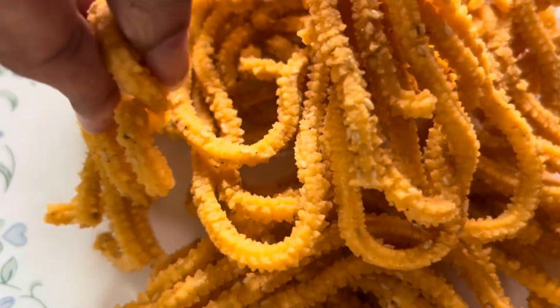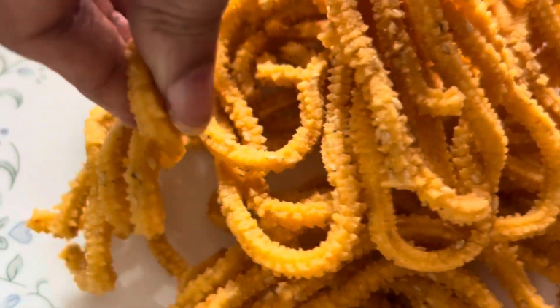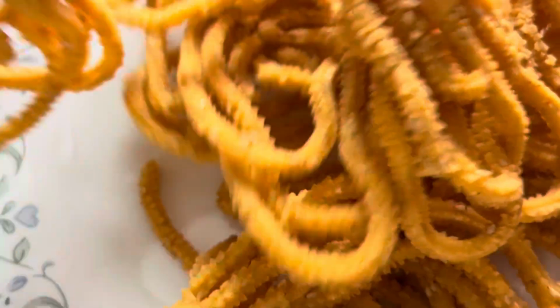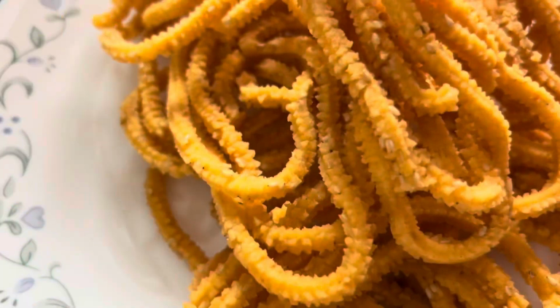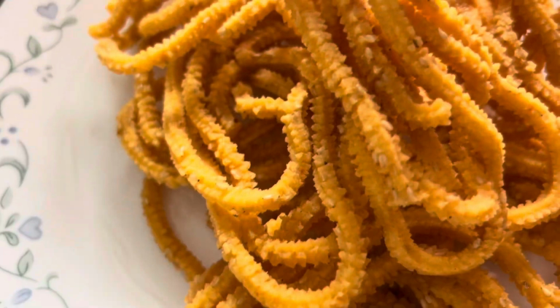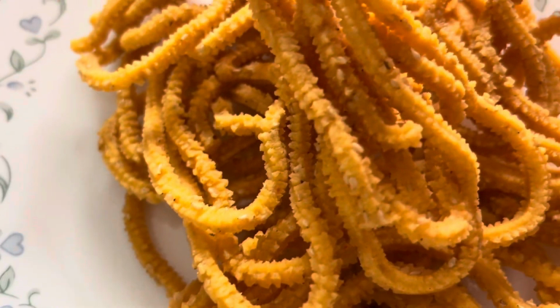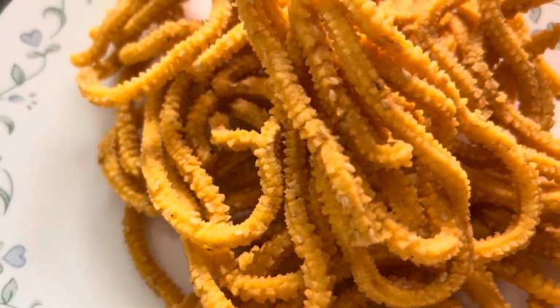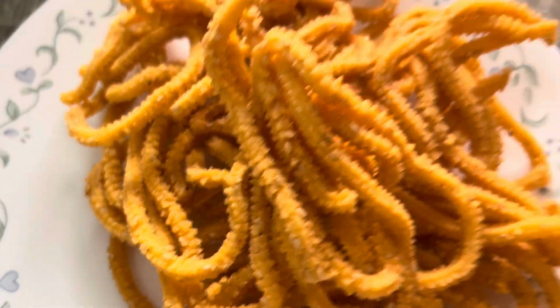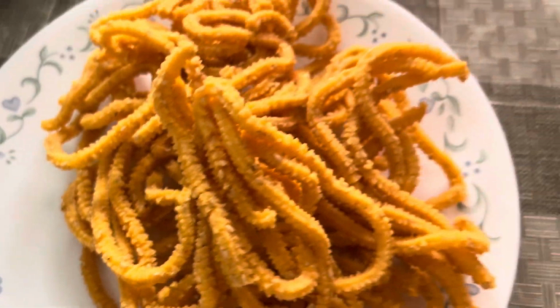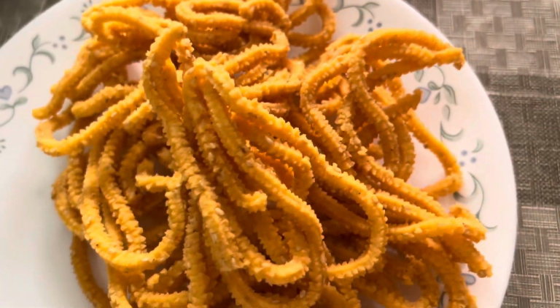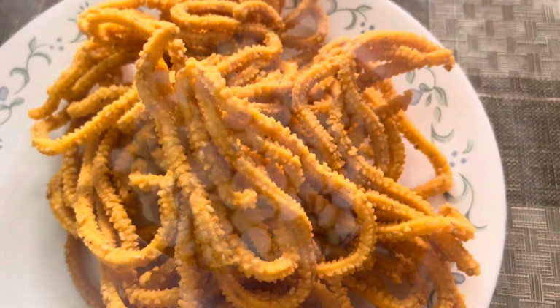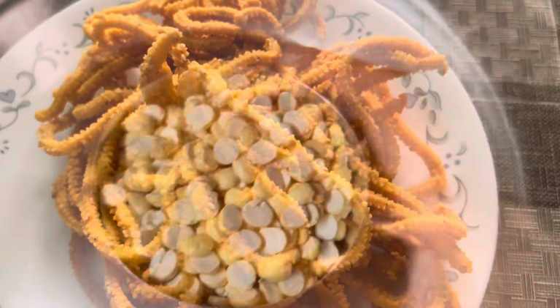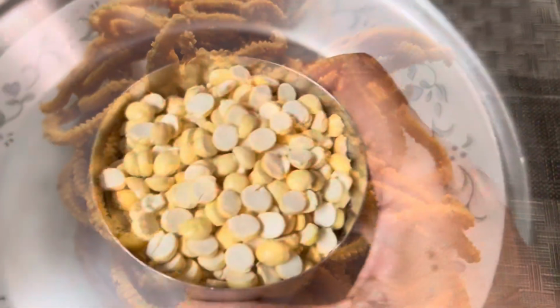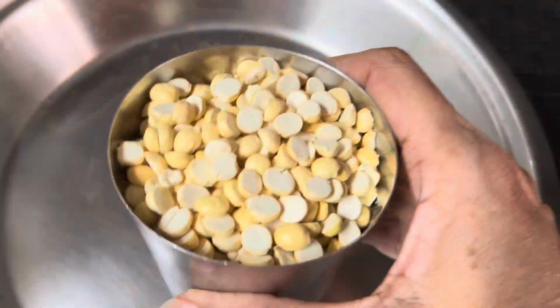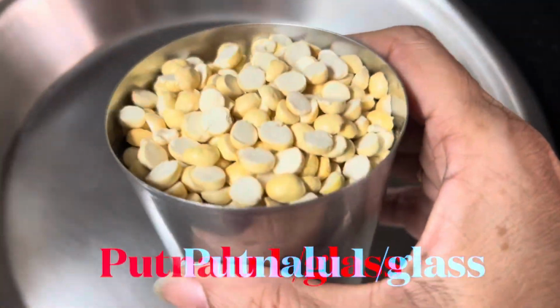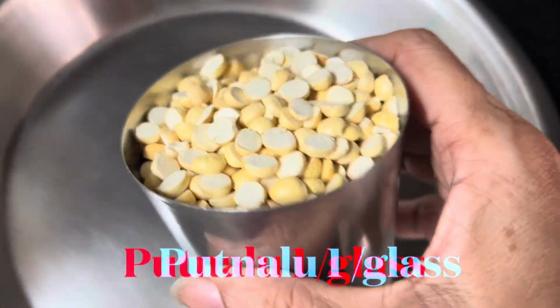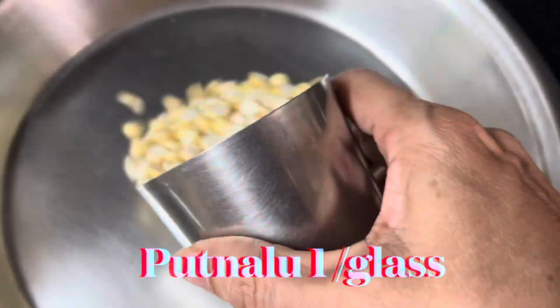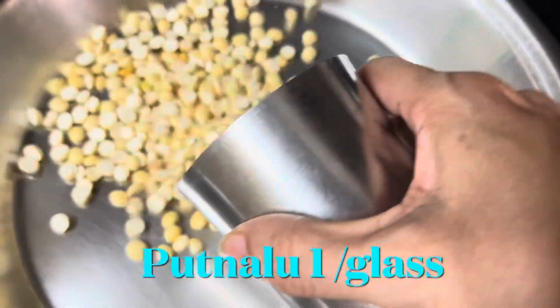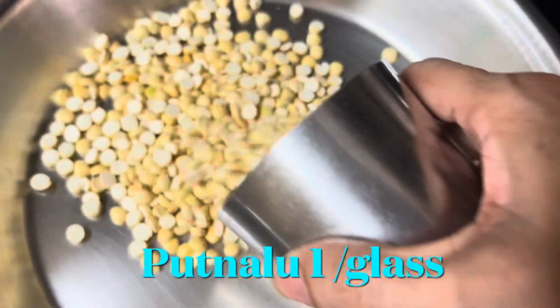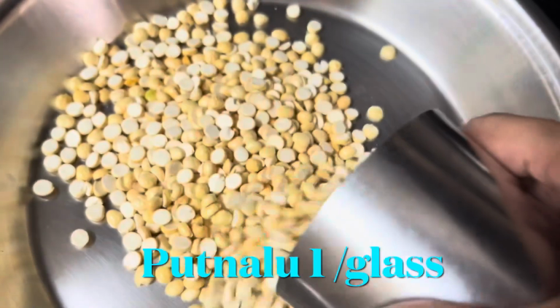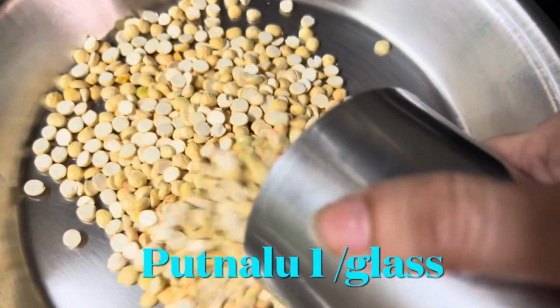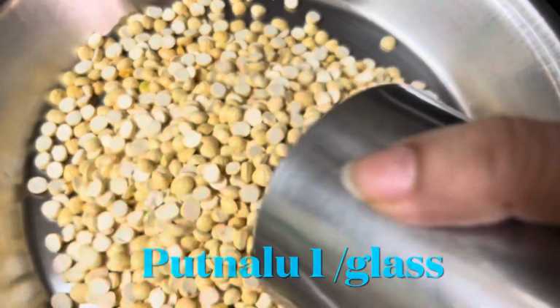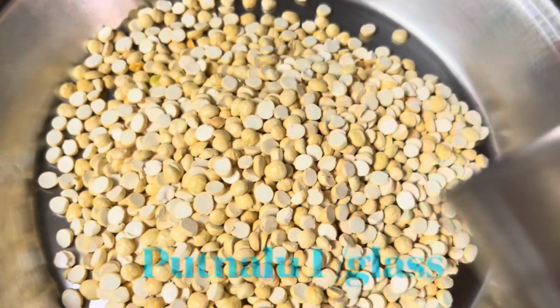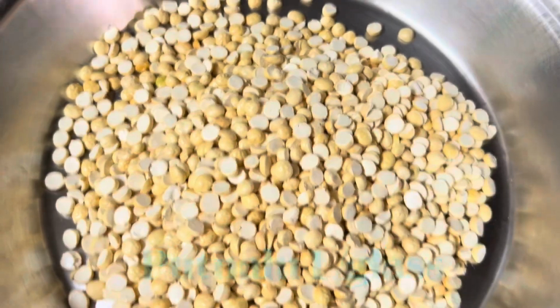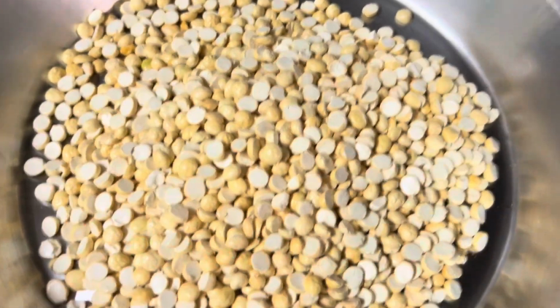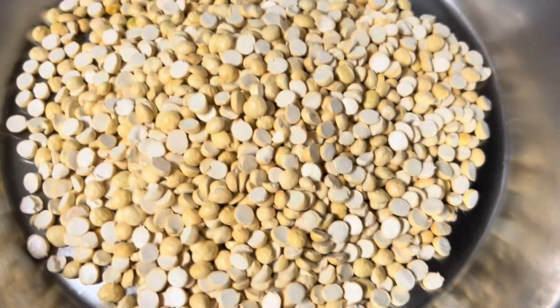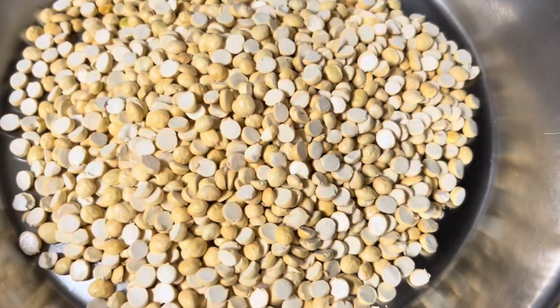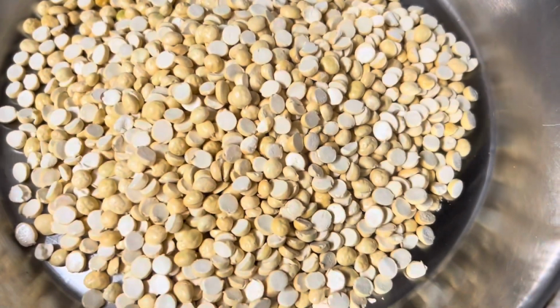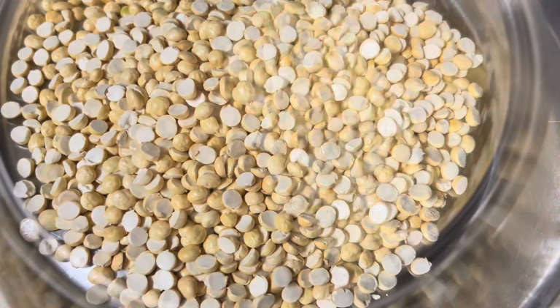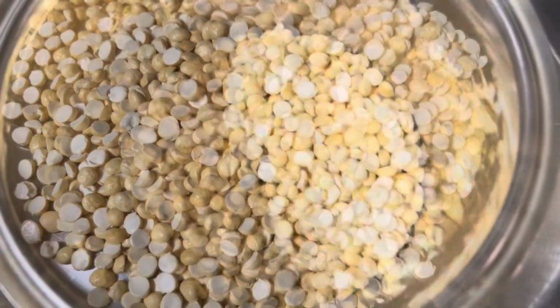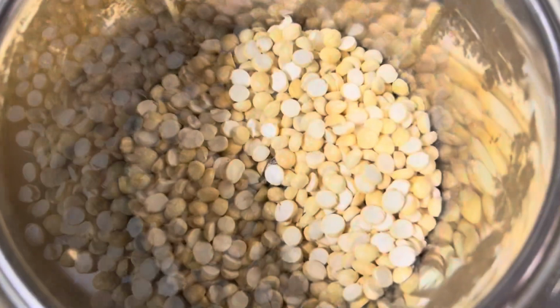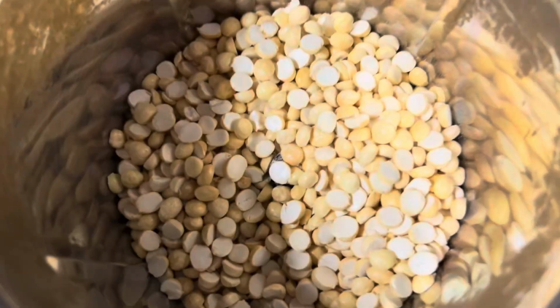I'm going to mix a glass with a fine powder.